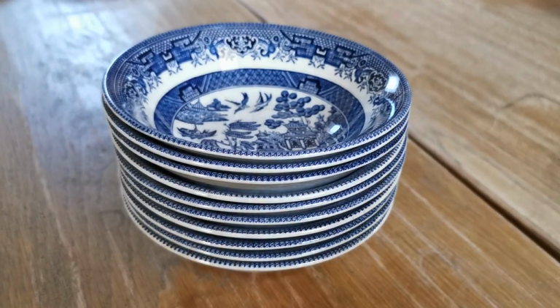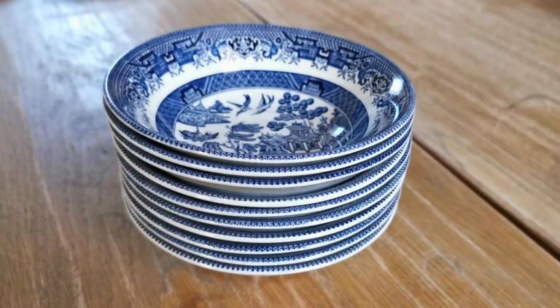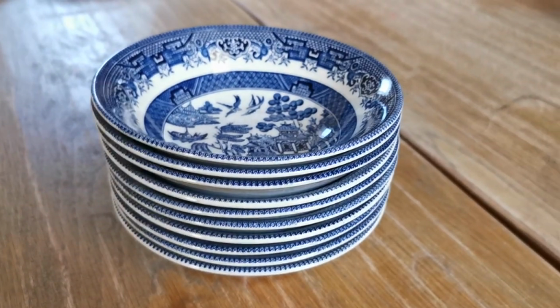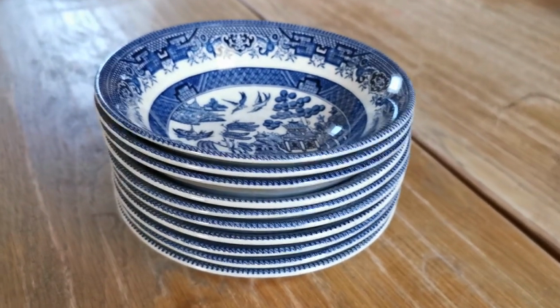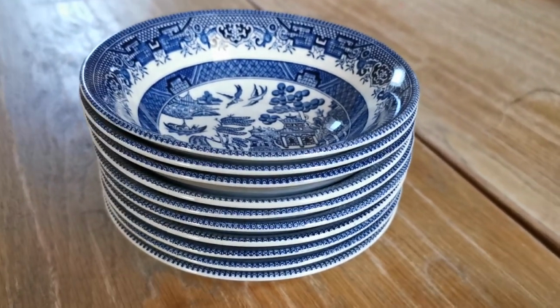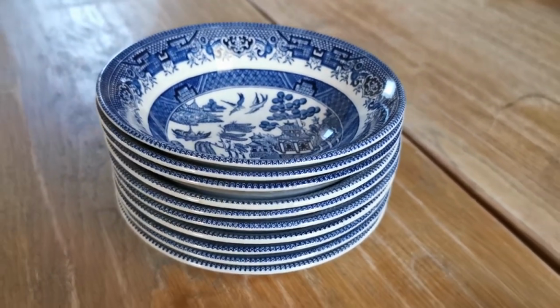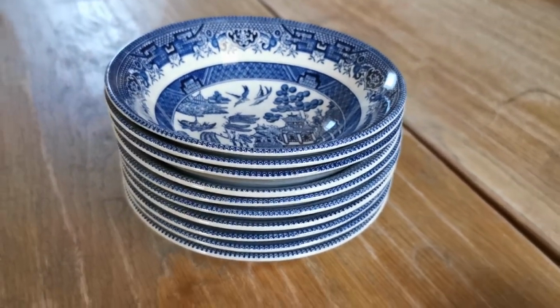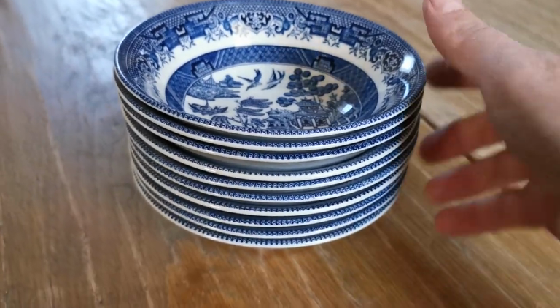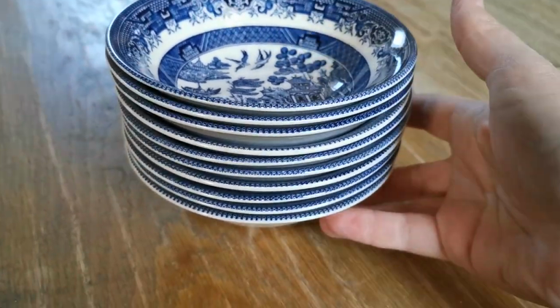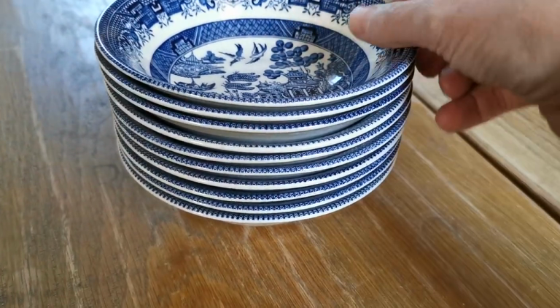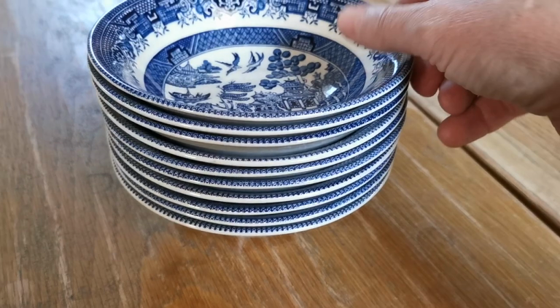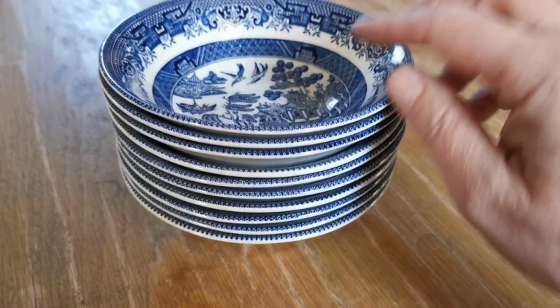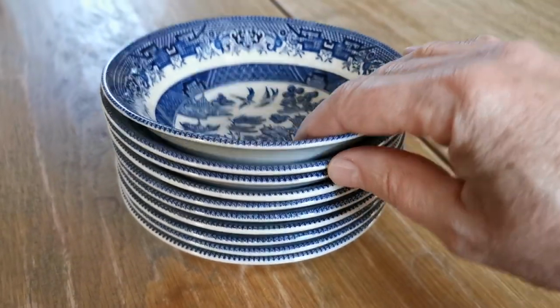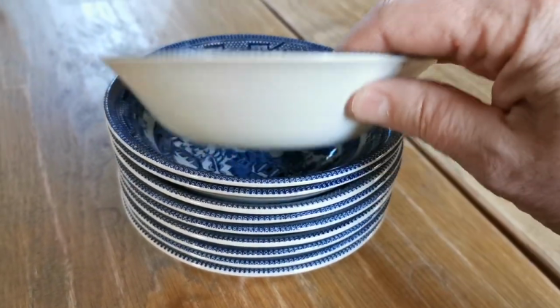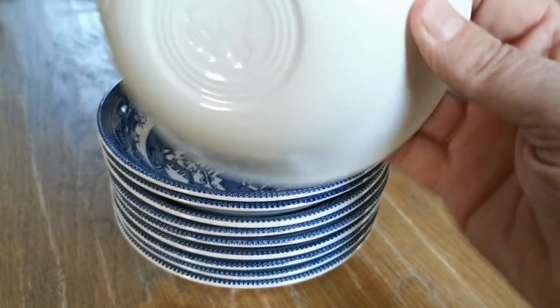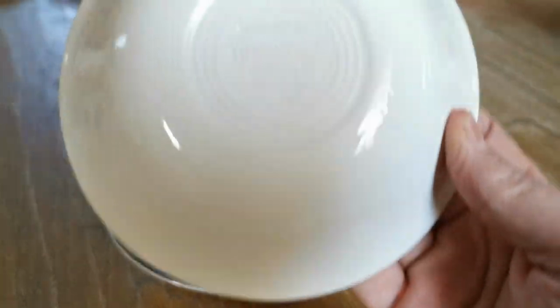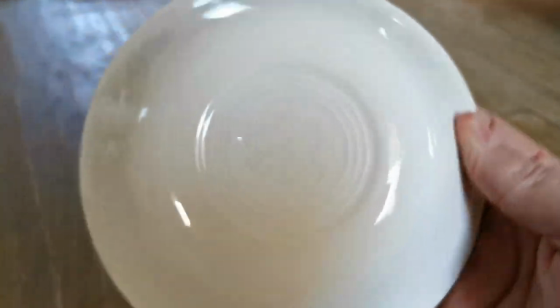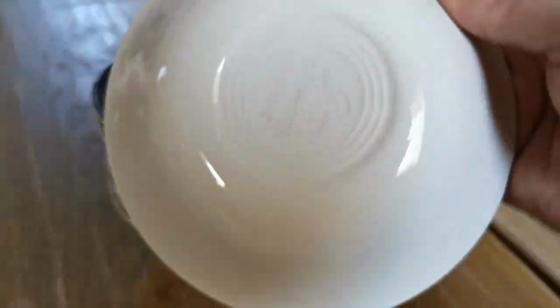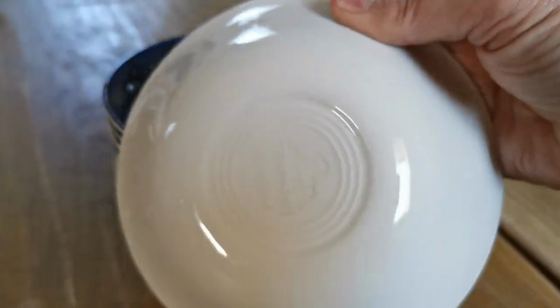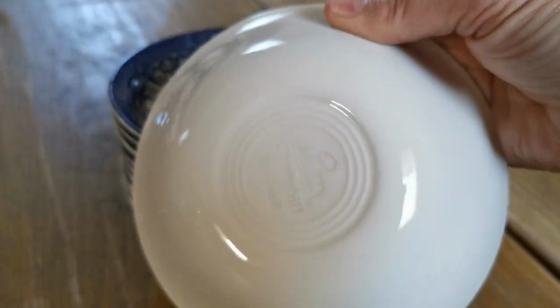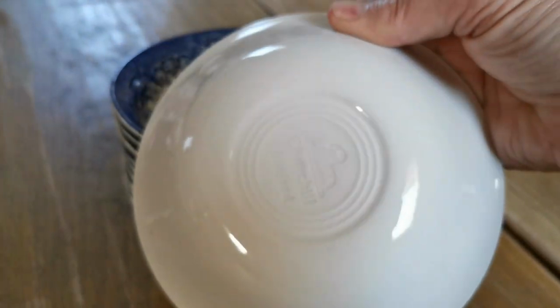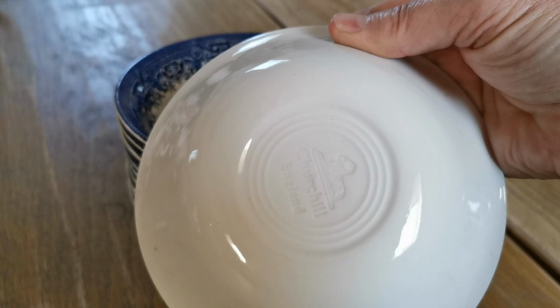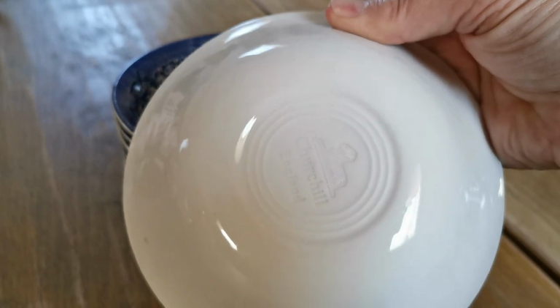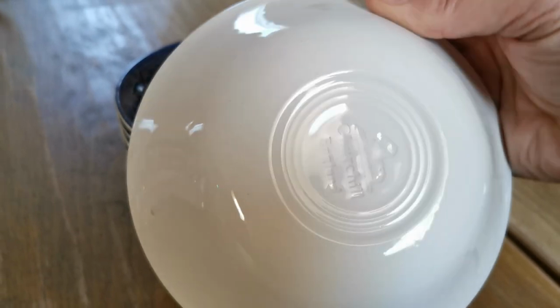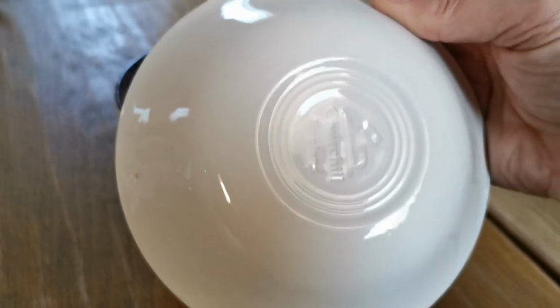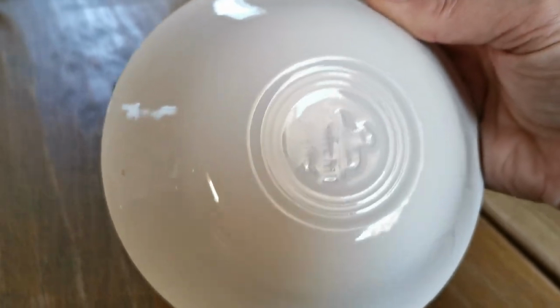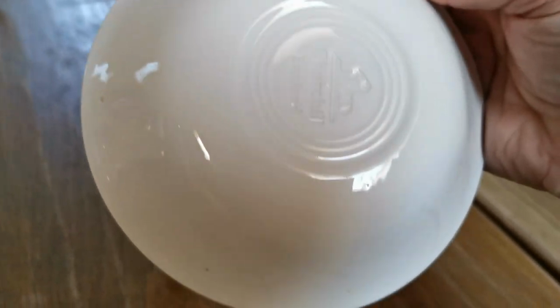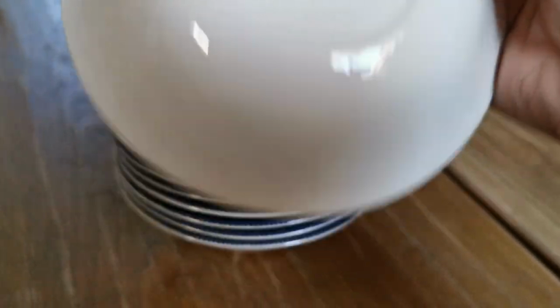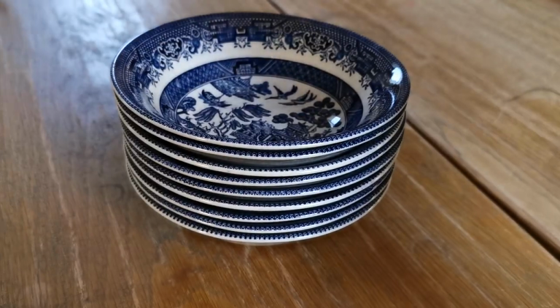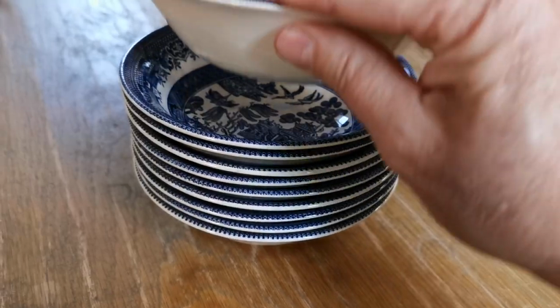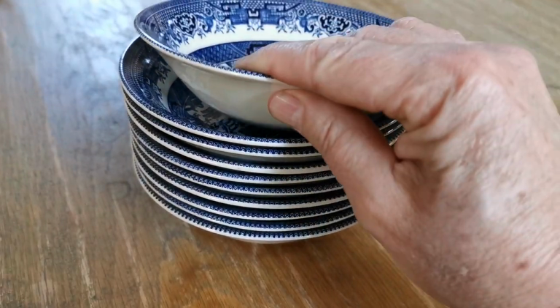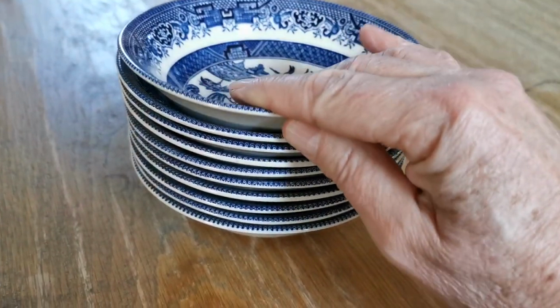On this video we're just going to give you some more information and show you the condition of these quite early period Churchill dessert bowls. Just look — we've got the early impressed marks with the recumbent line, which dates these to the early period of production in the 20th century.